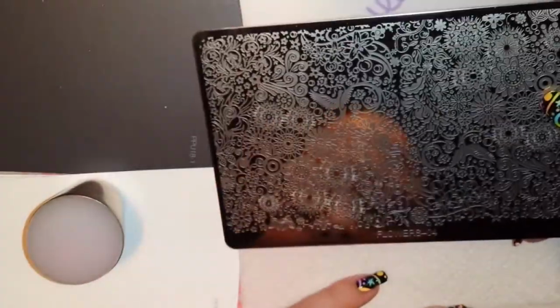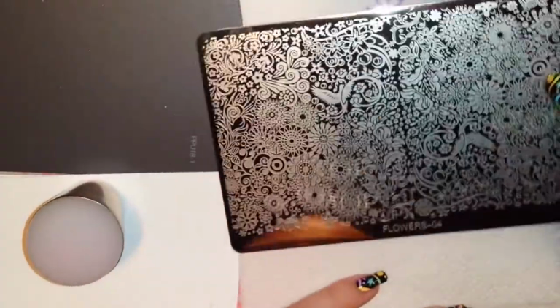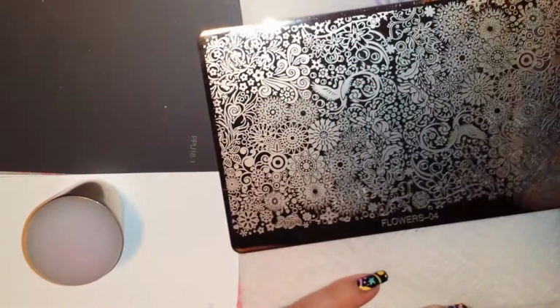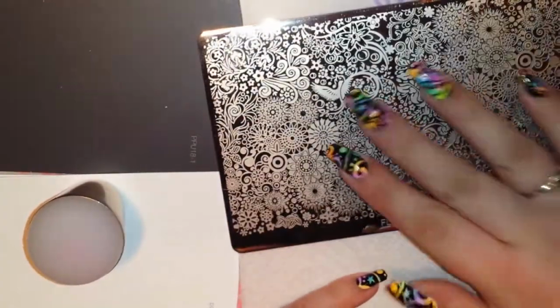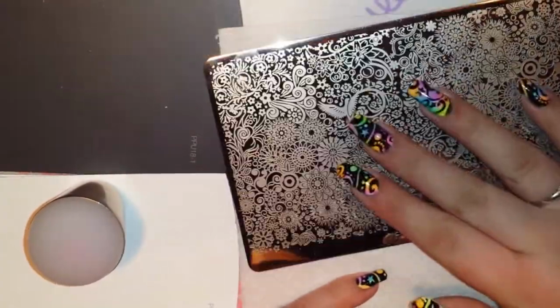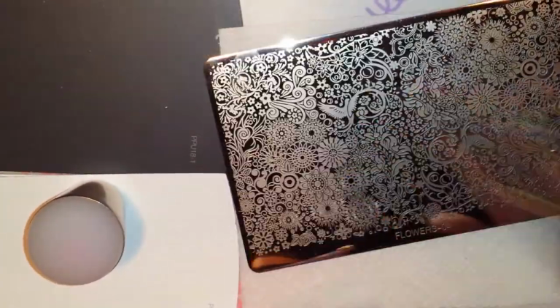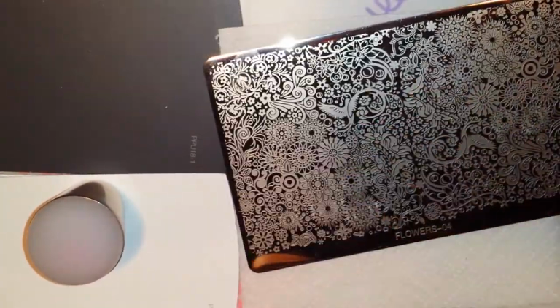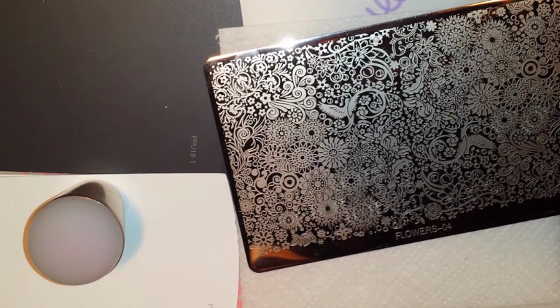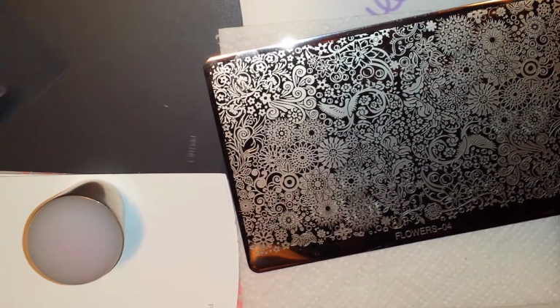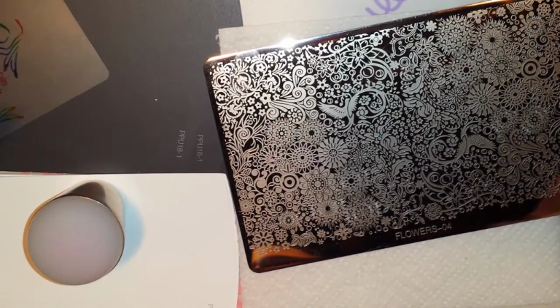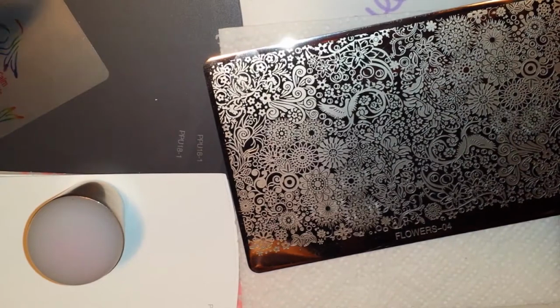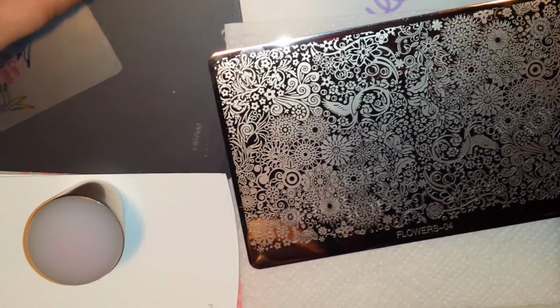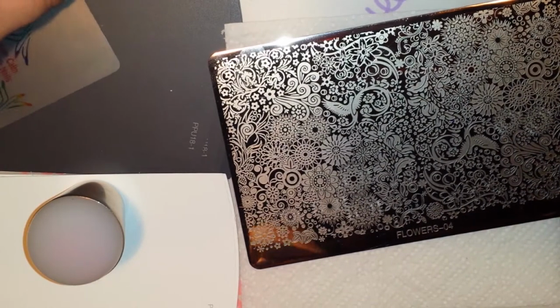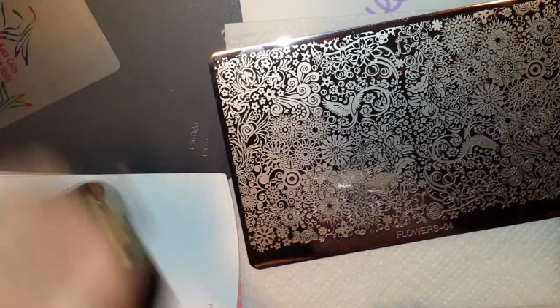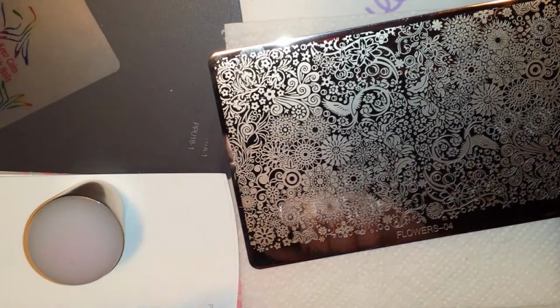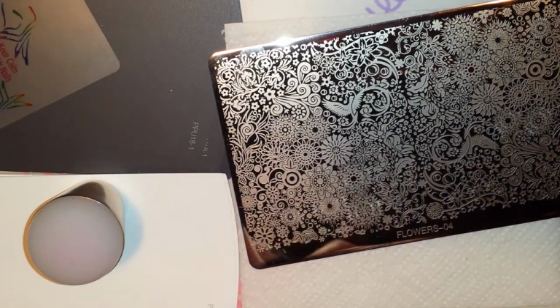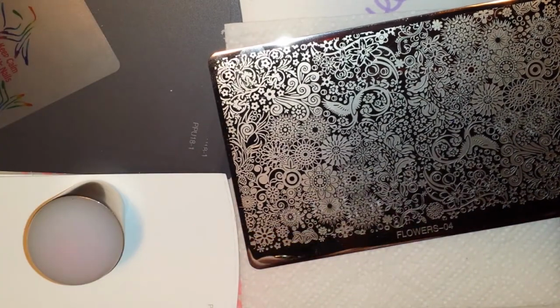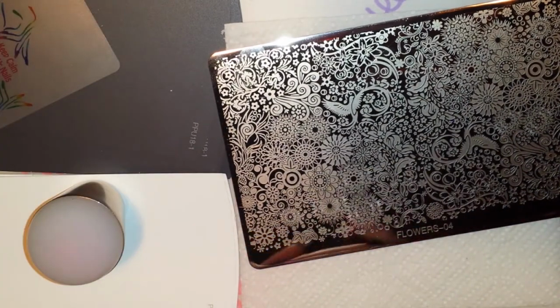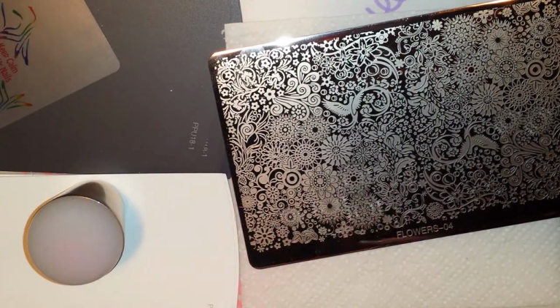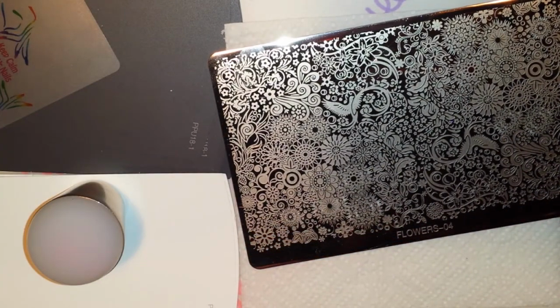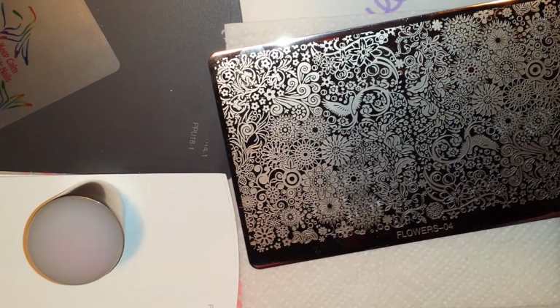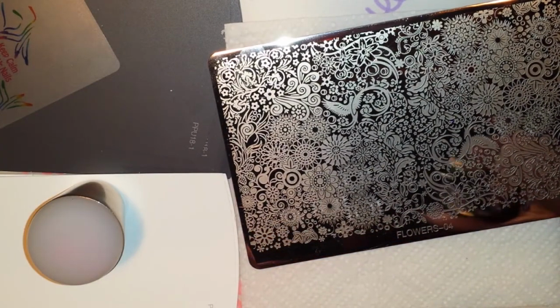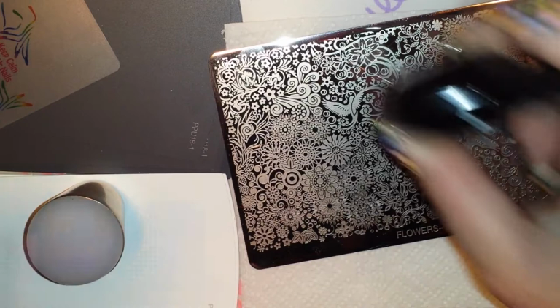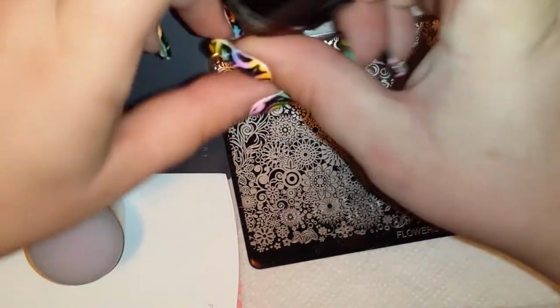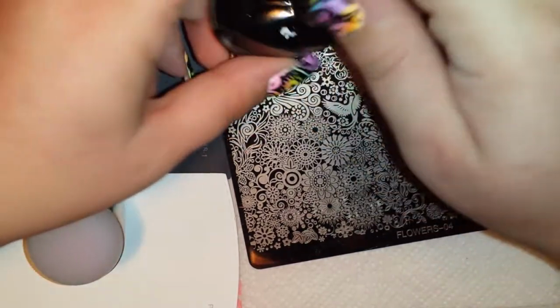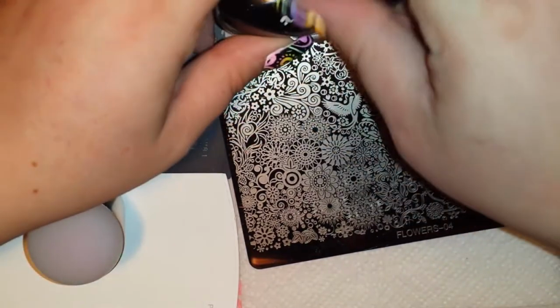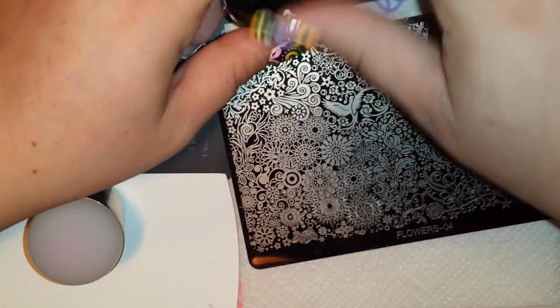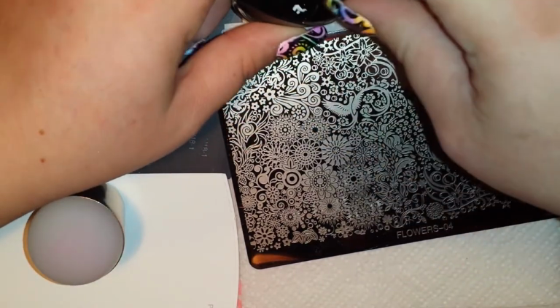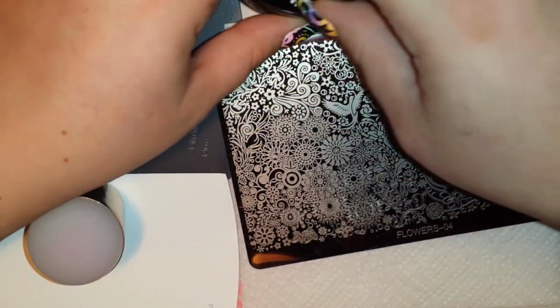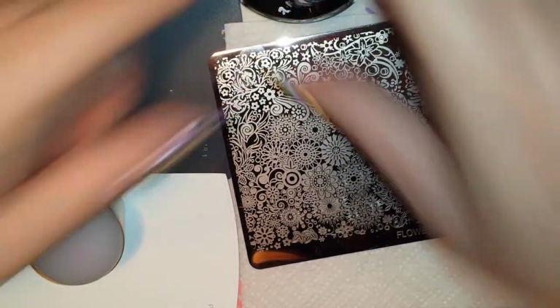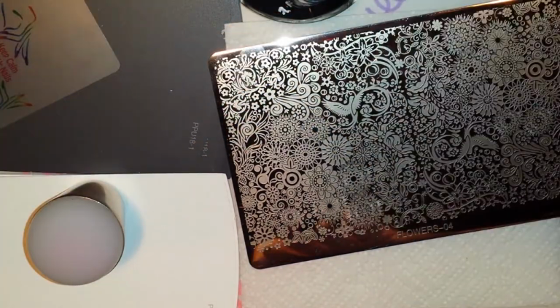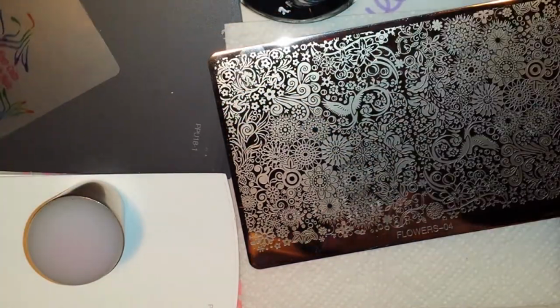I think these plates are beautiful. The two that I have pick up amazingly, so fingers crossed that these ones will do the same thing. And I'll make sure I link this seller down below for you guys.